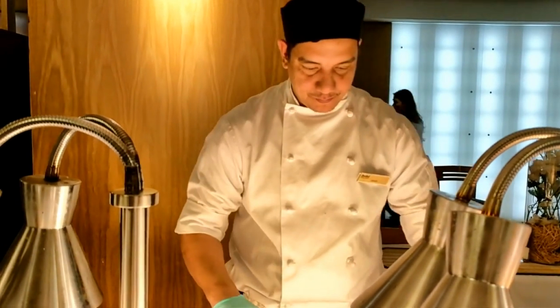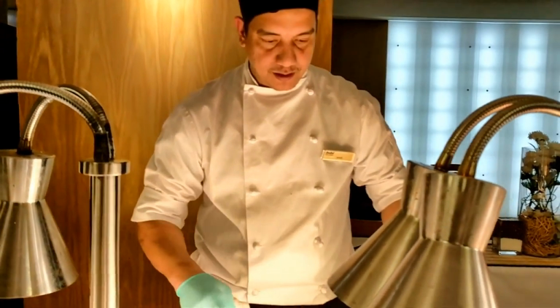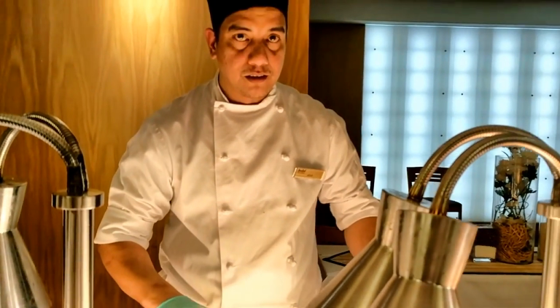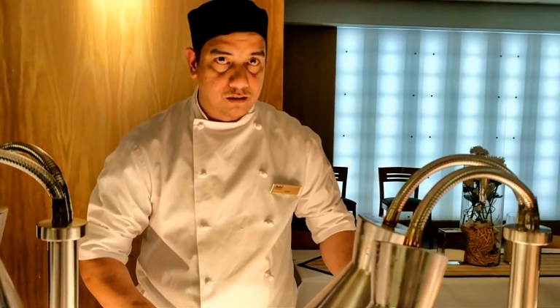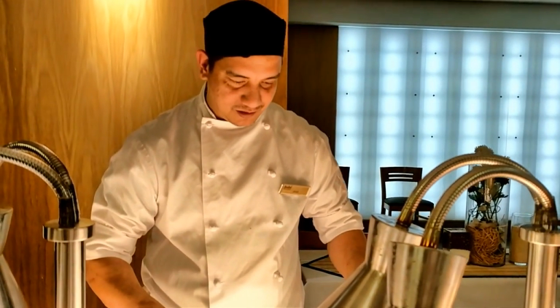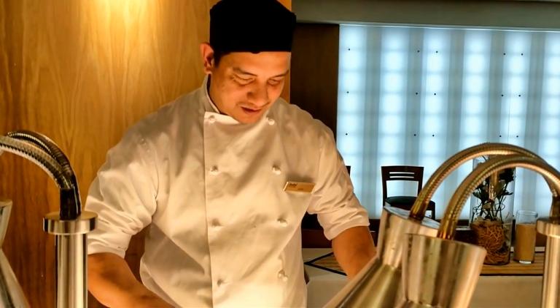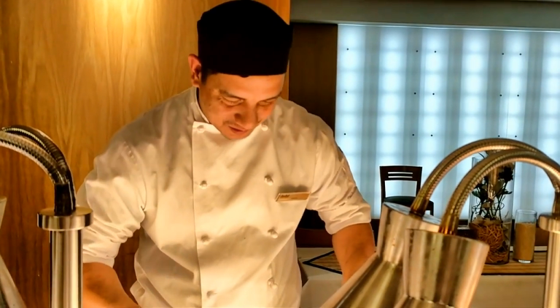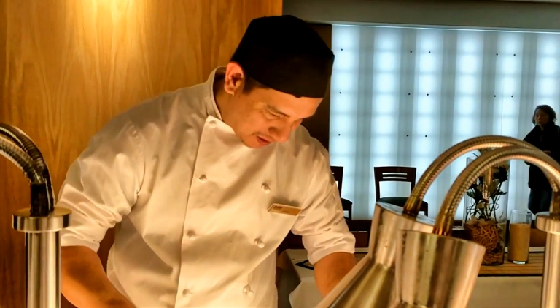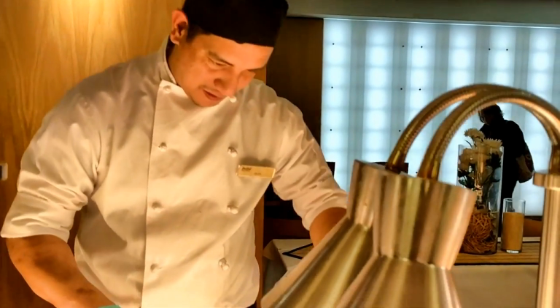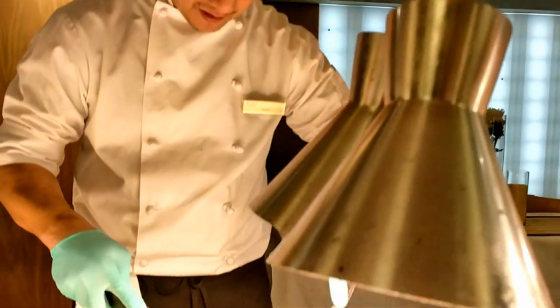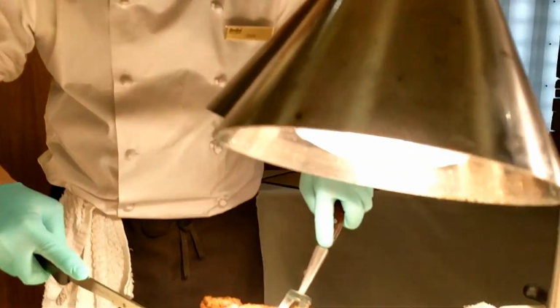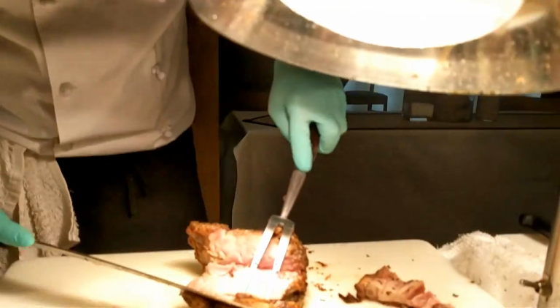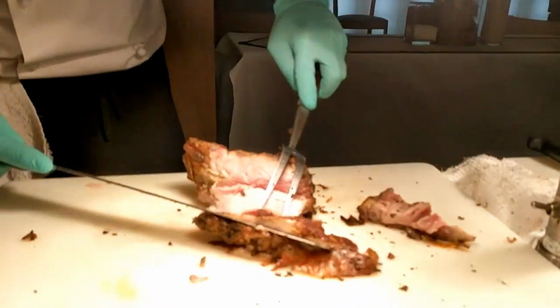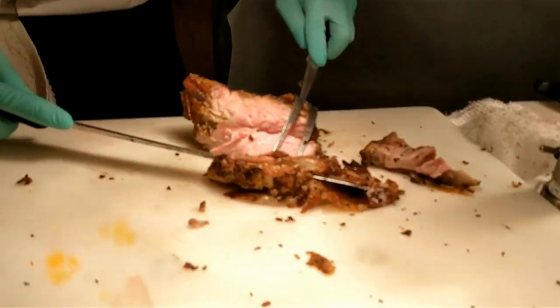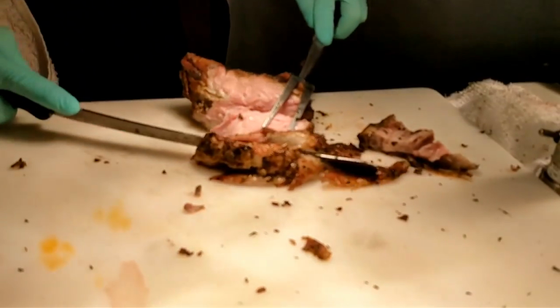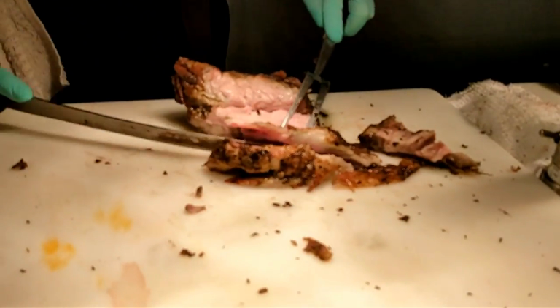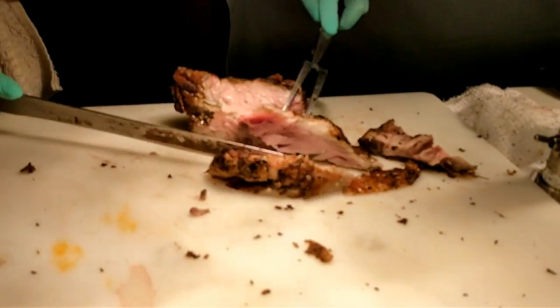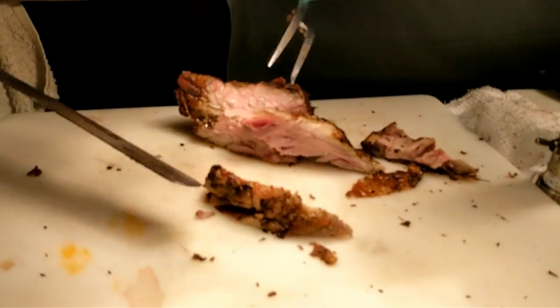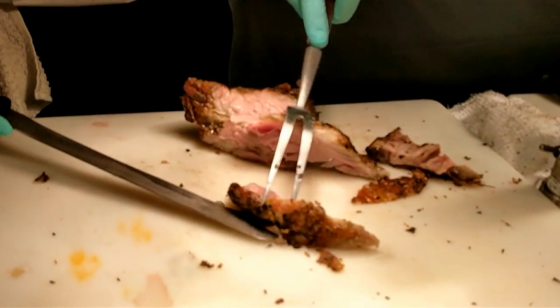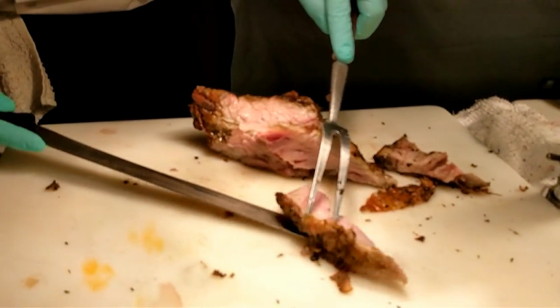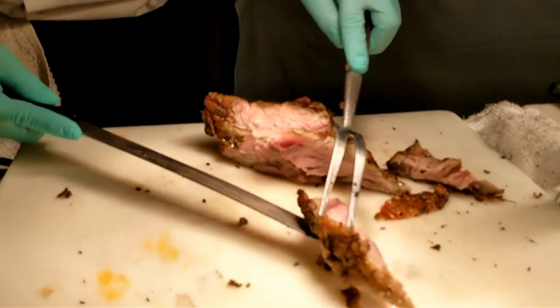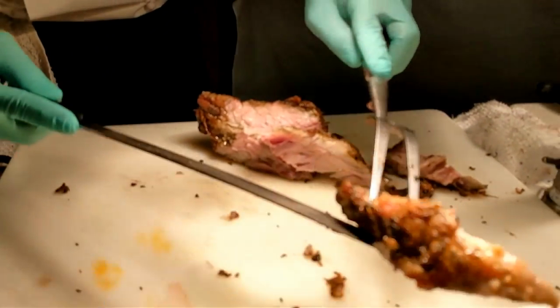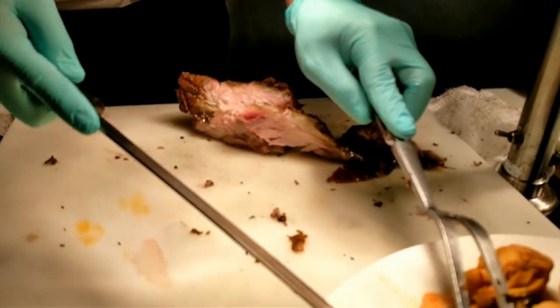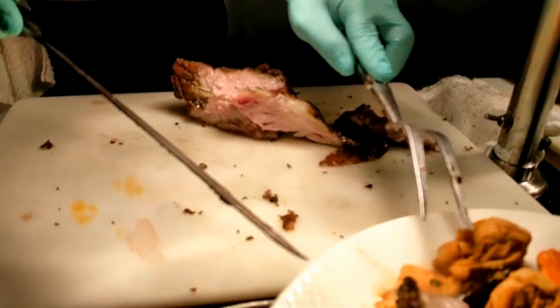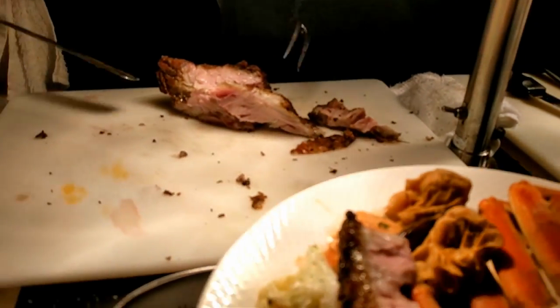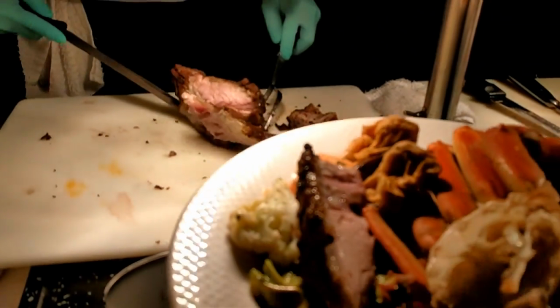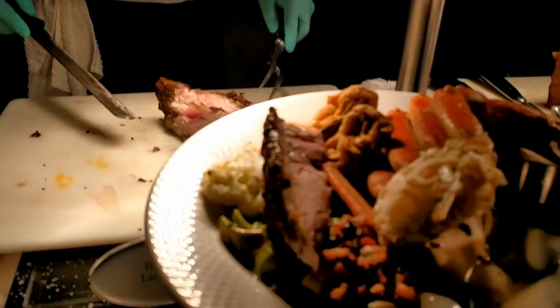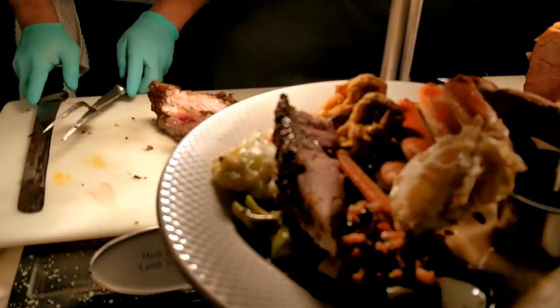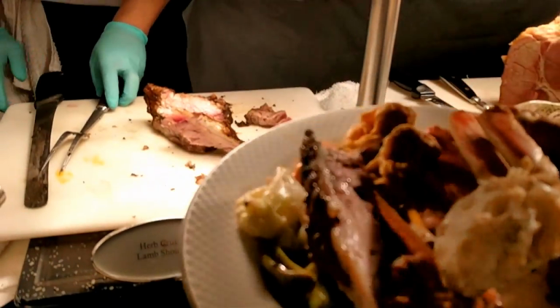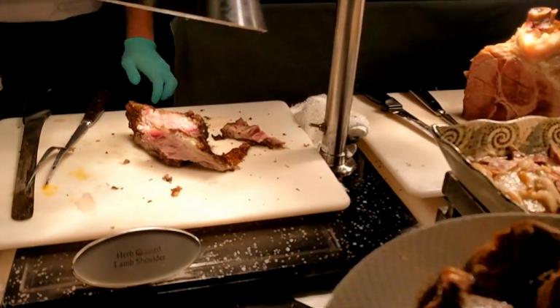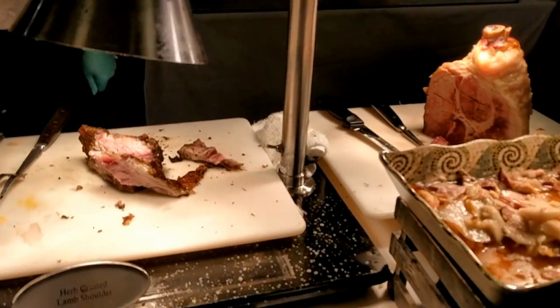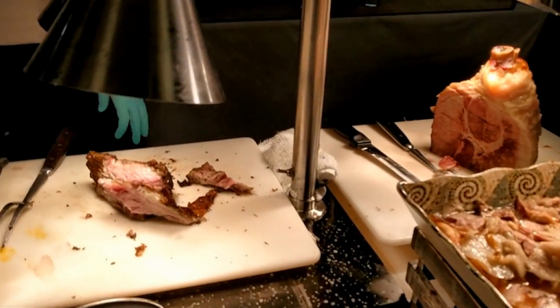Can I get your fattiest cut of lamb? Let's see. Oh, look at that — beautiful. It's the fattiest. I like the fattiest.